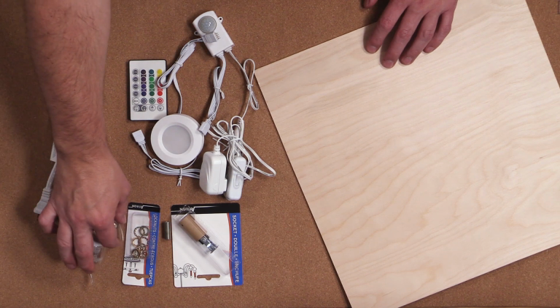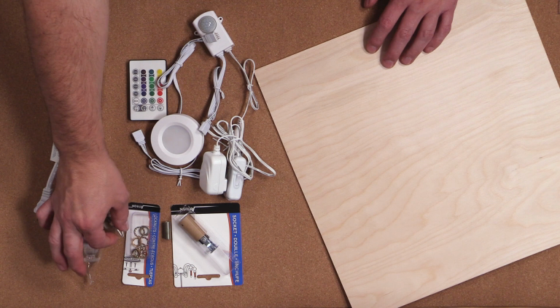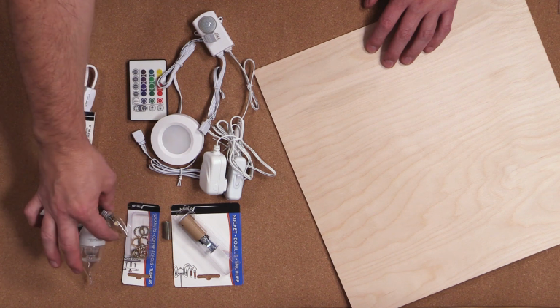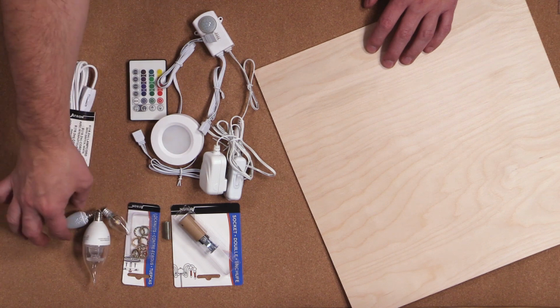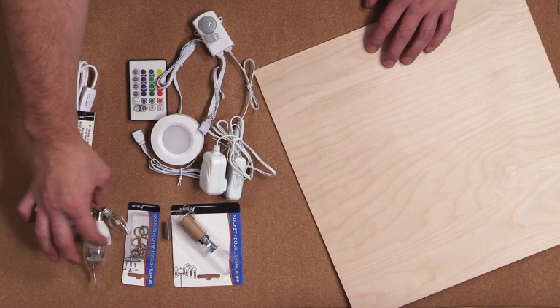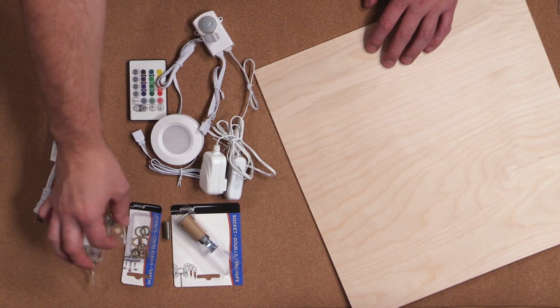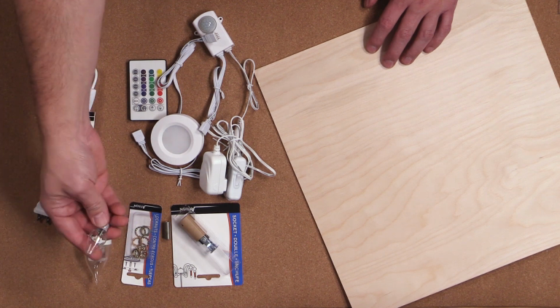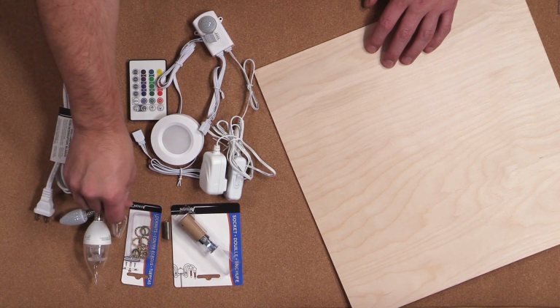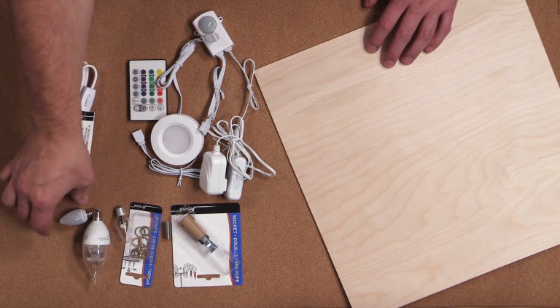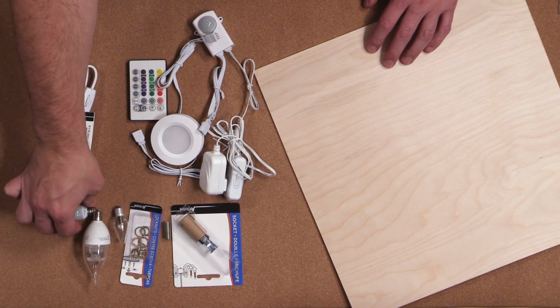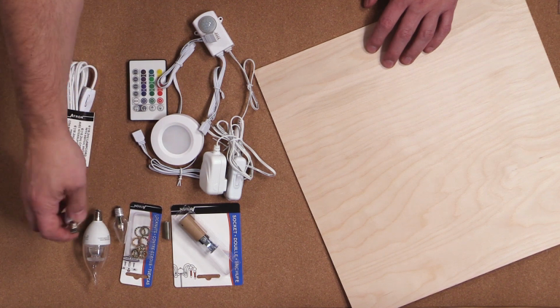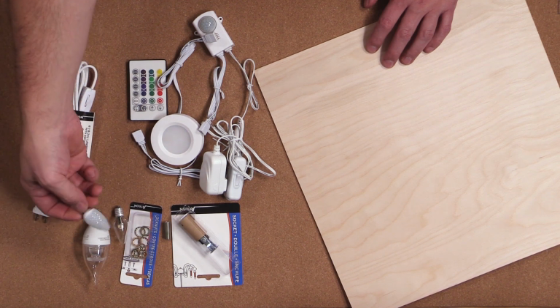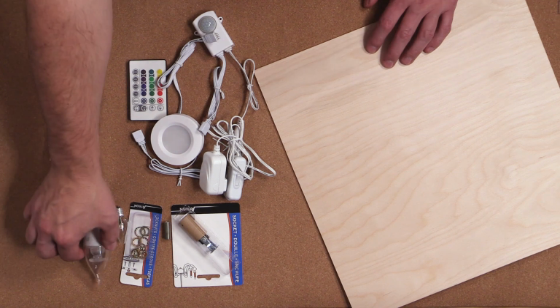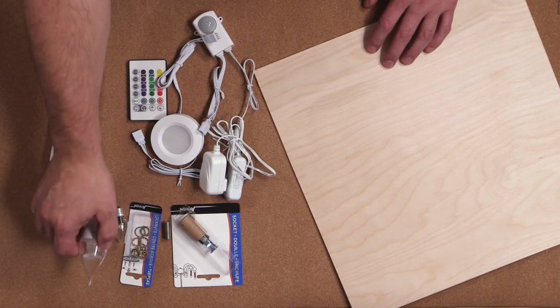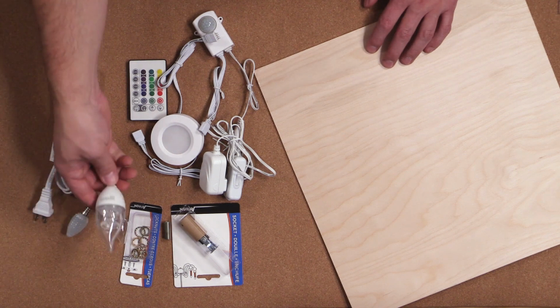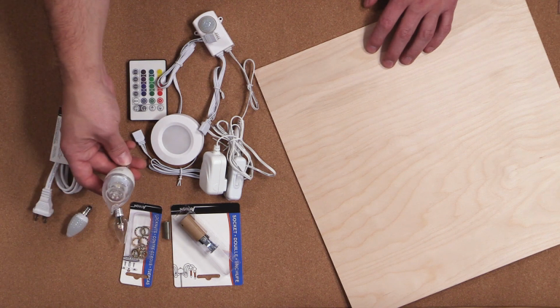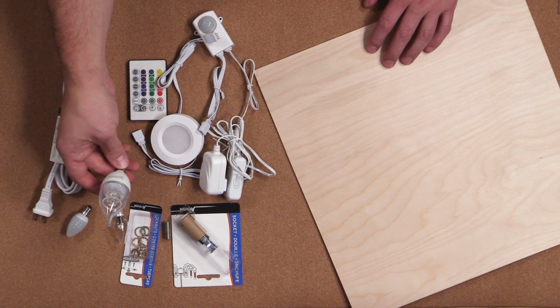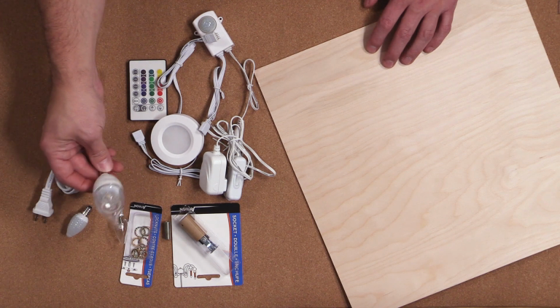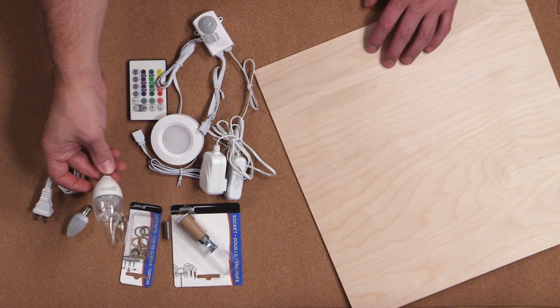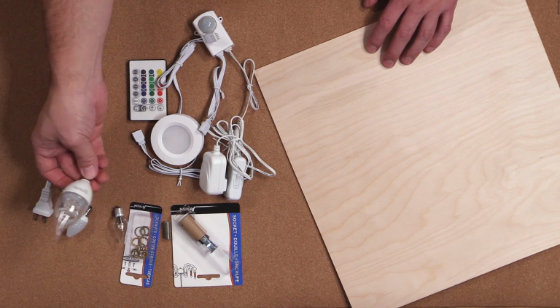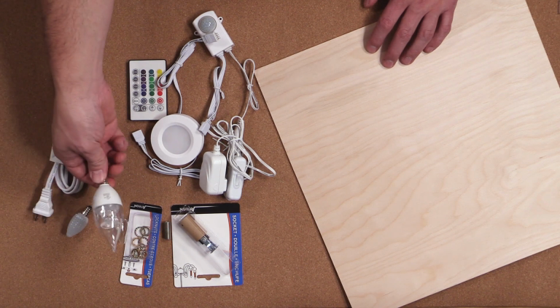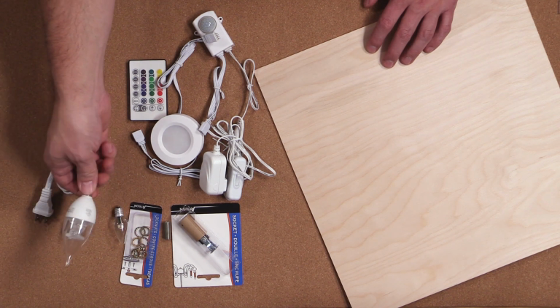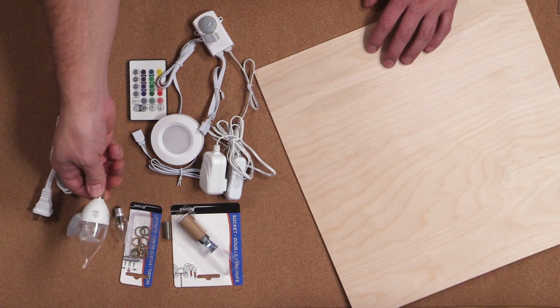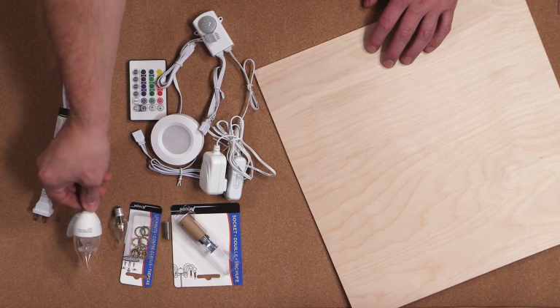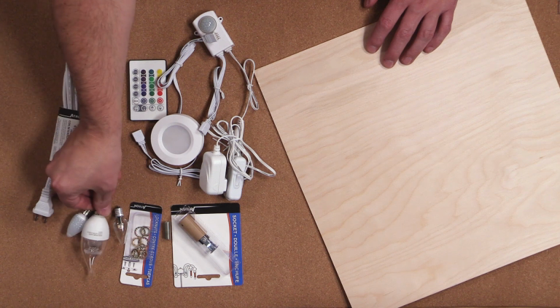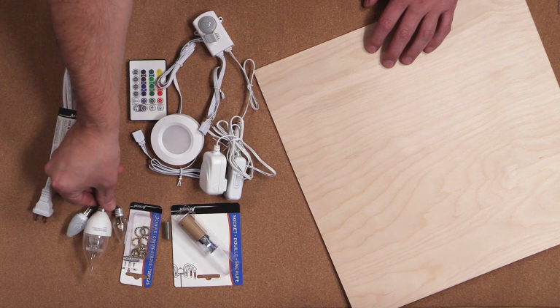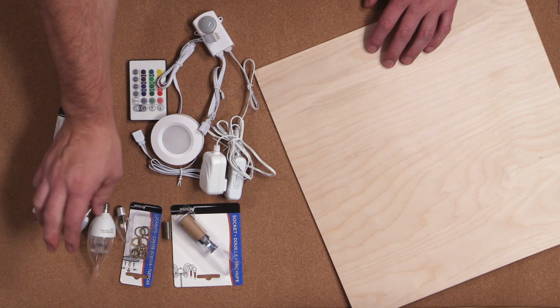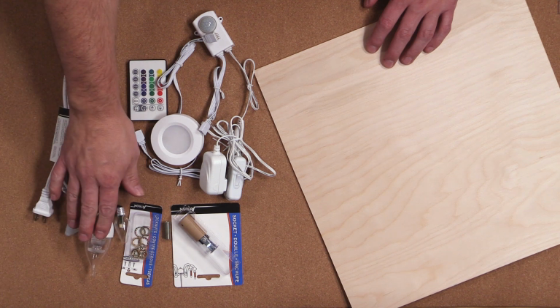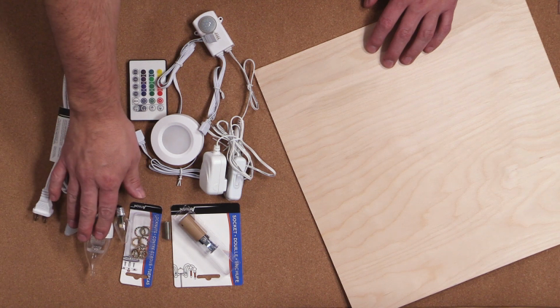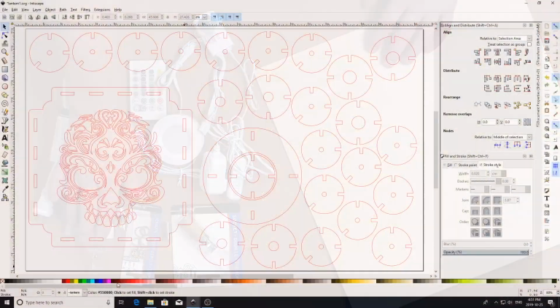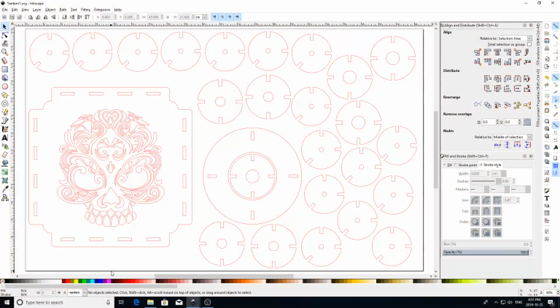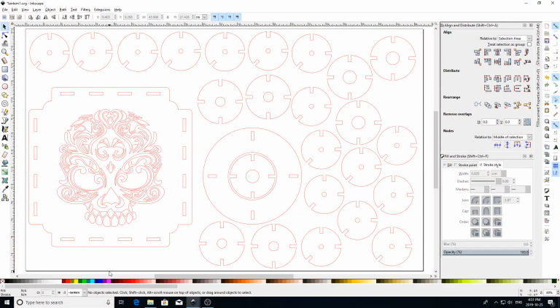I'll go ahead later and show you the effects each one of these little bulbs gives the lantern. You should be able to get this stuff at your local hardware store, but I'll also provide some links in the description below so you can buy it online if you need to.